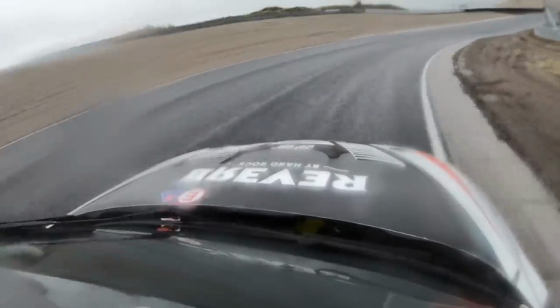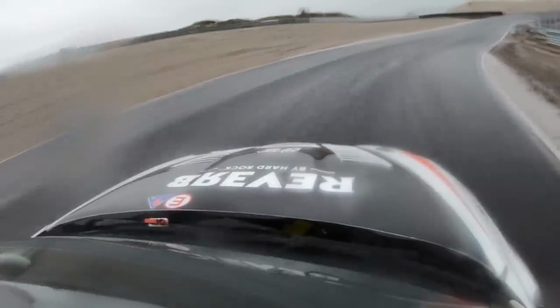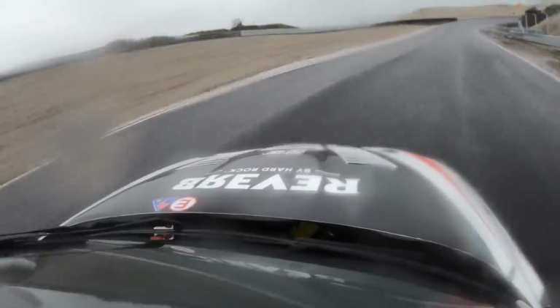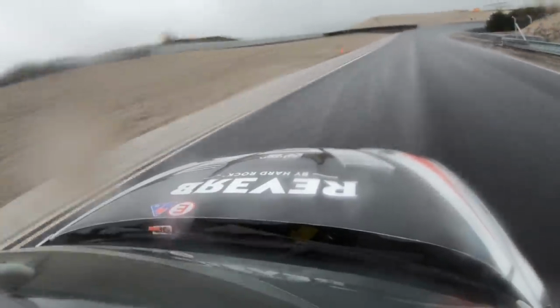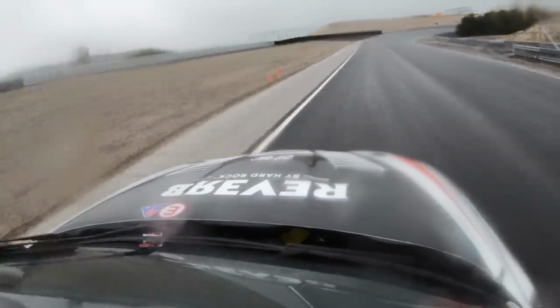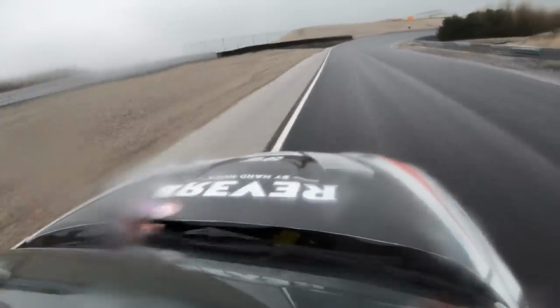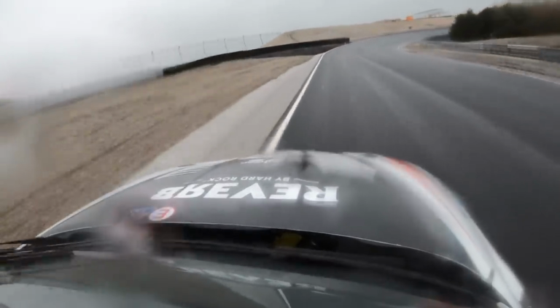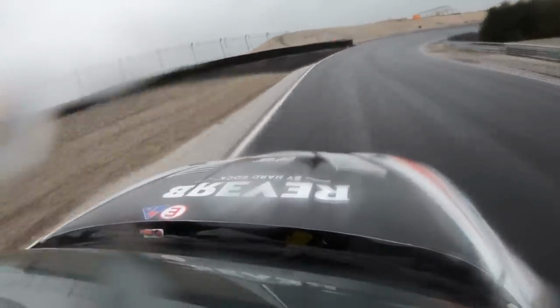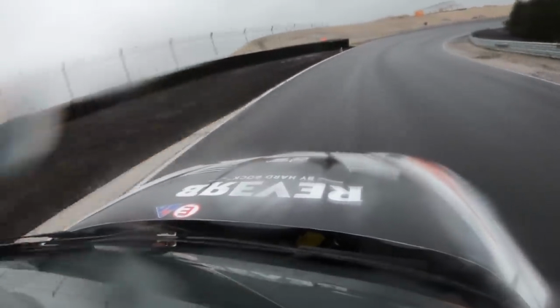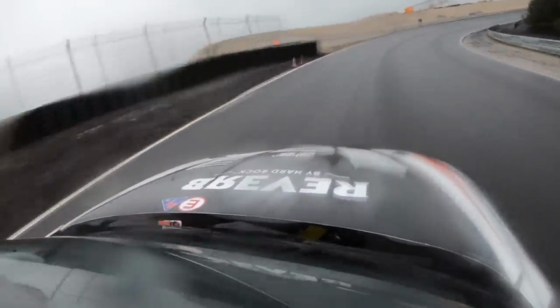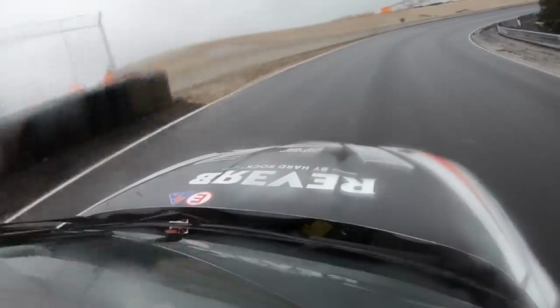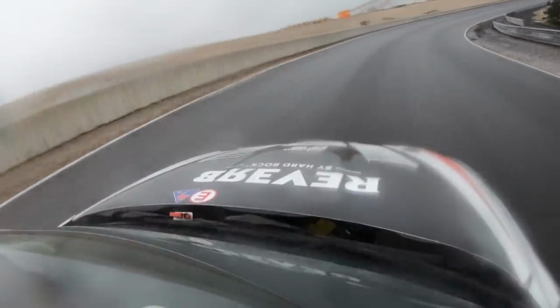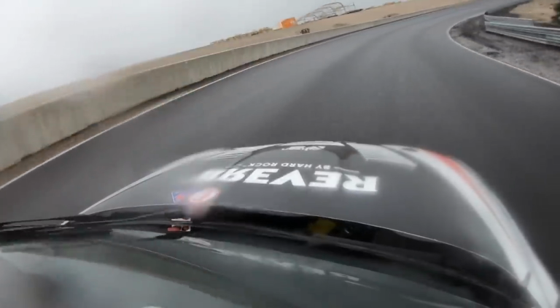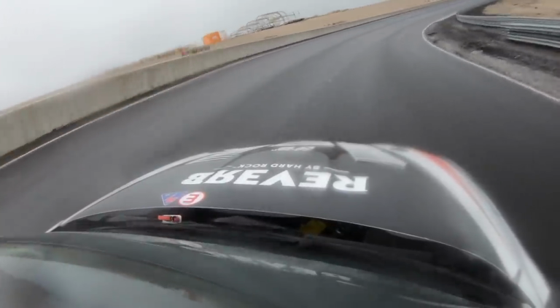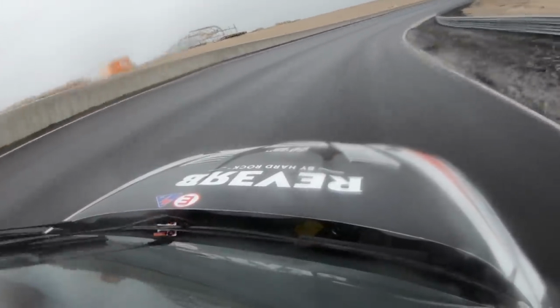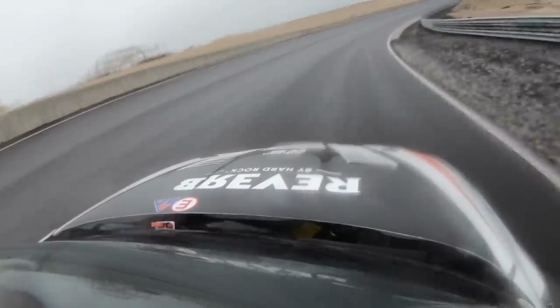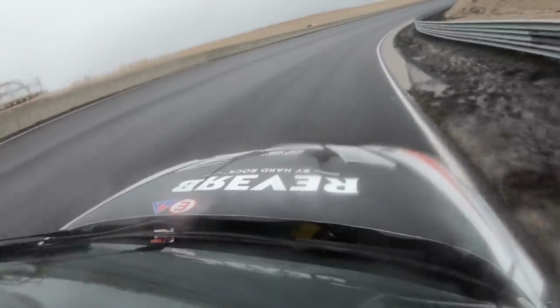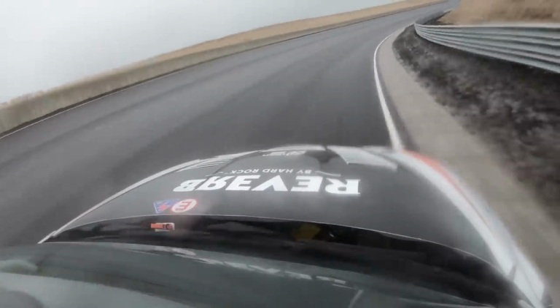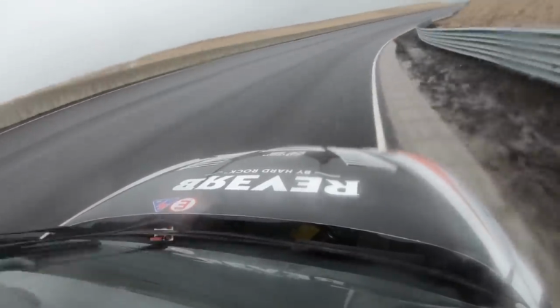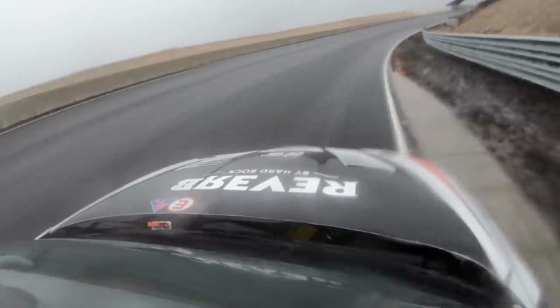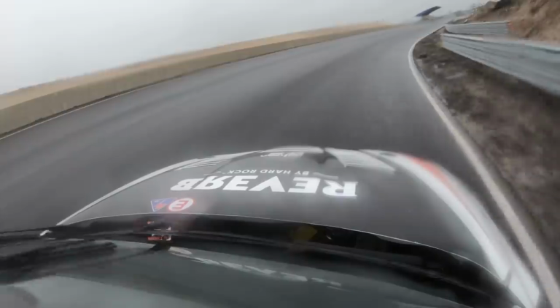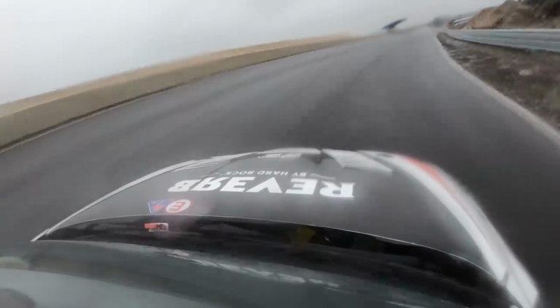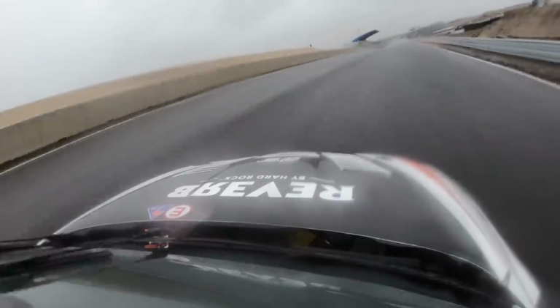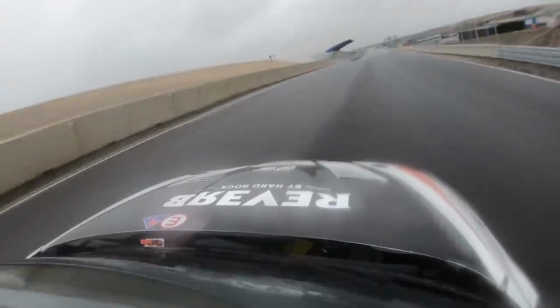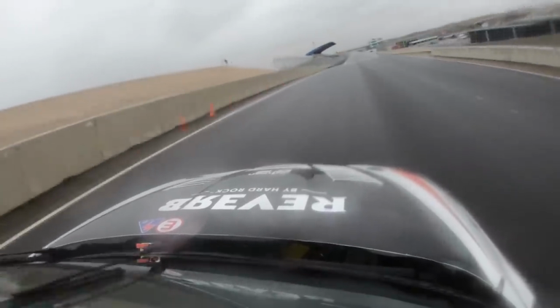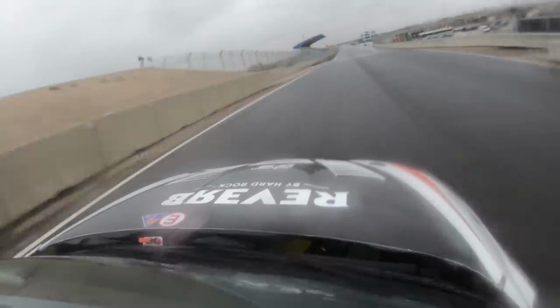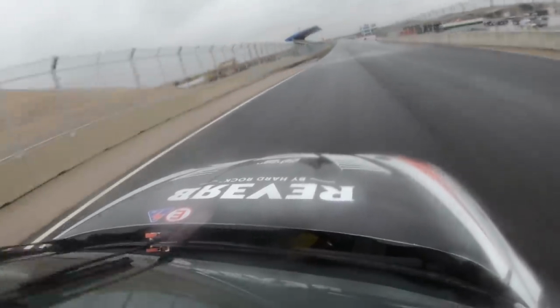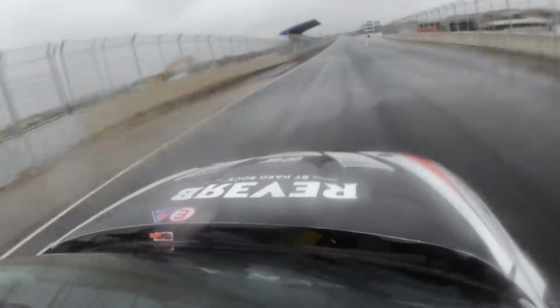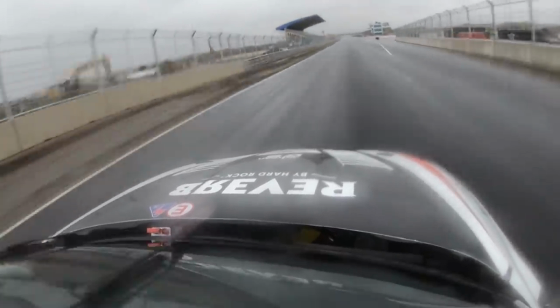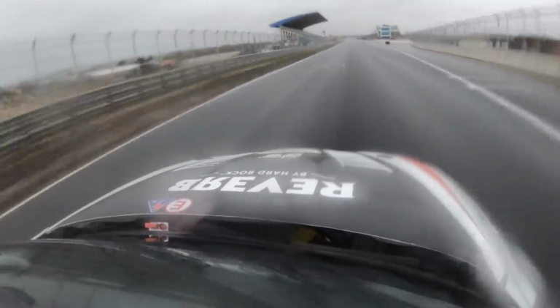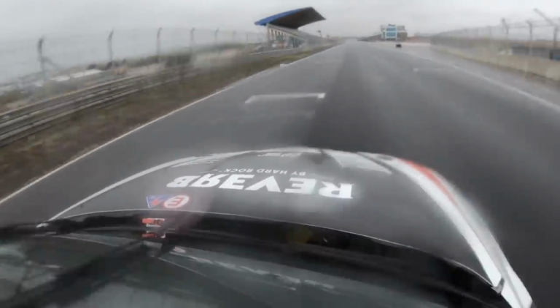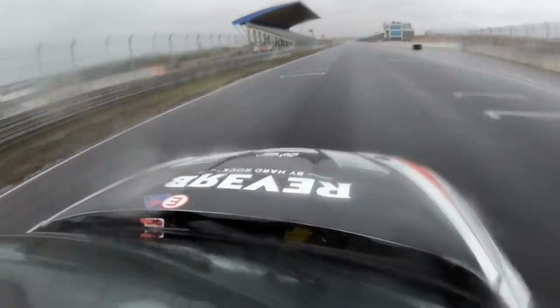Up to the most impressive corner, which is full throttle from here — especially when you have DRS with the wing open. A big banking corner, really really steep, 18 degrees — the Arie Luyendijk corner. What an amazing, impressive track.